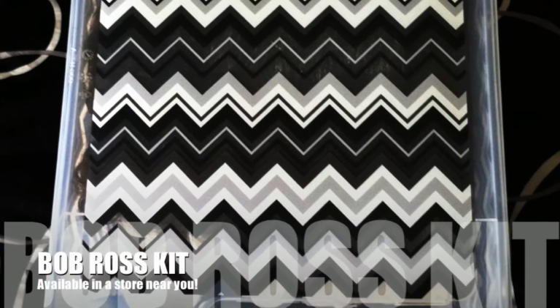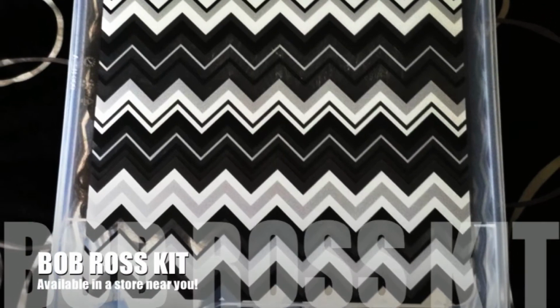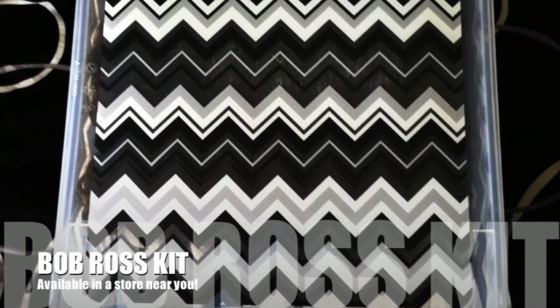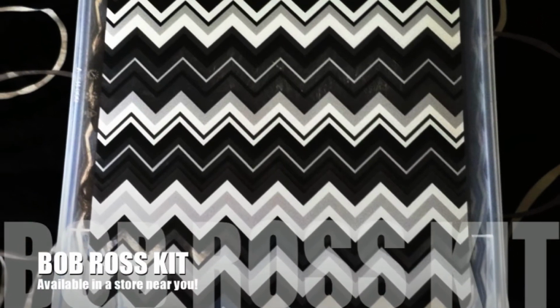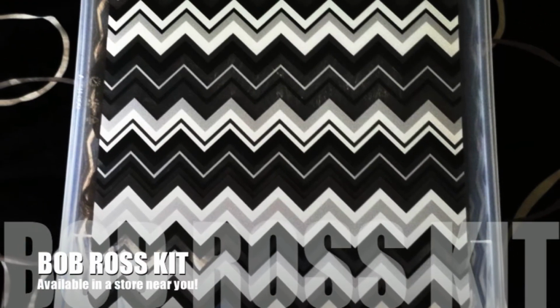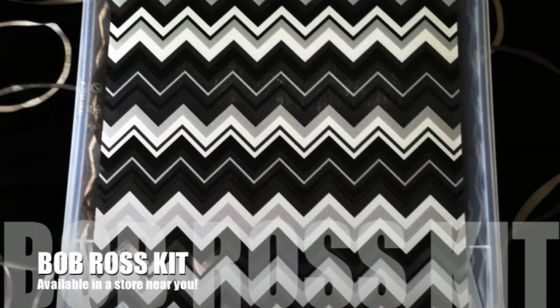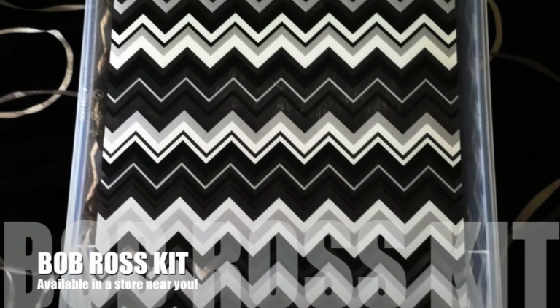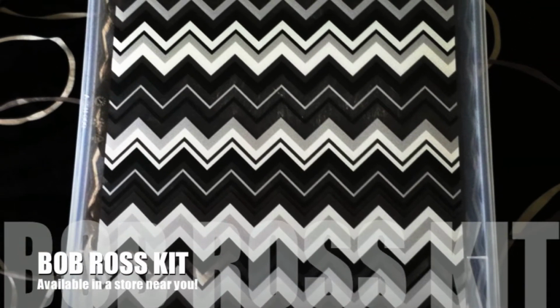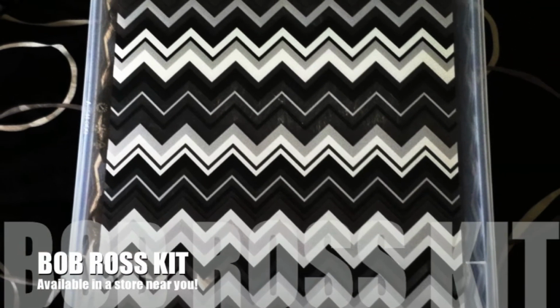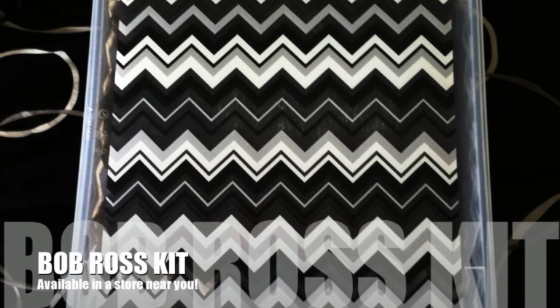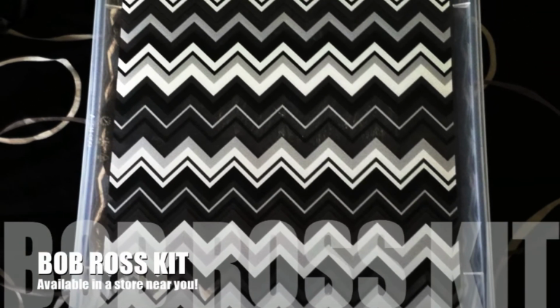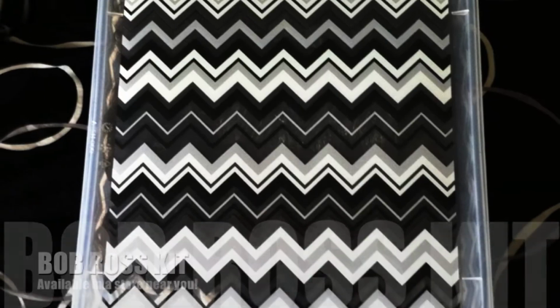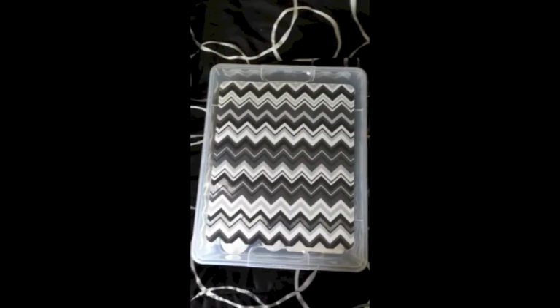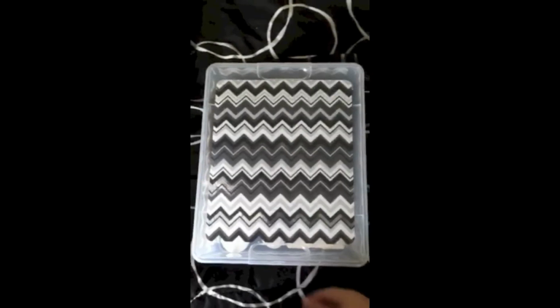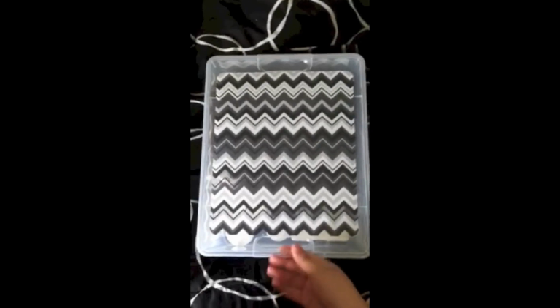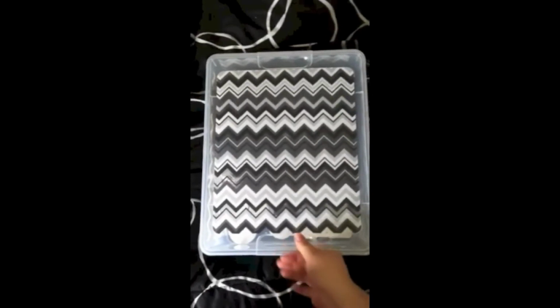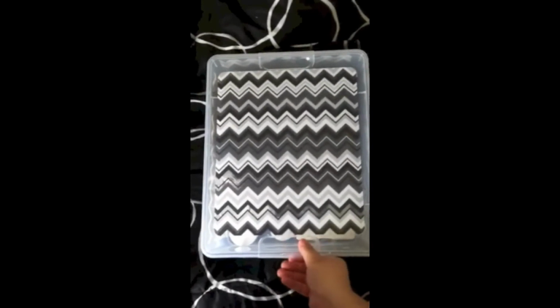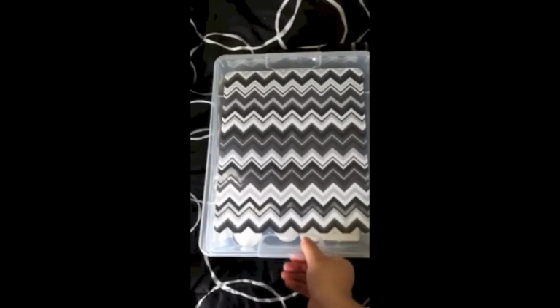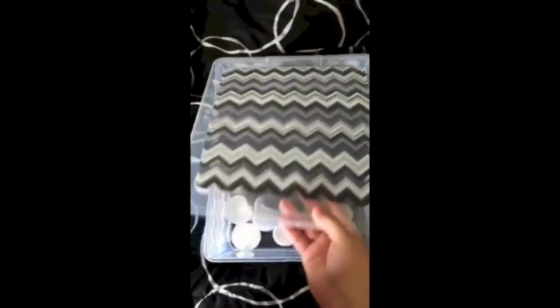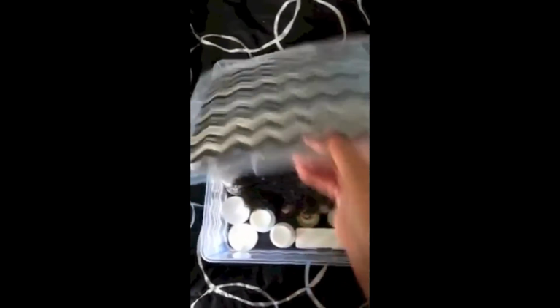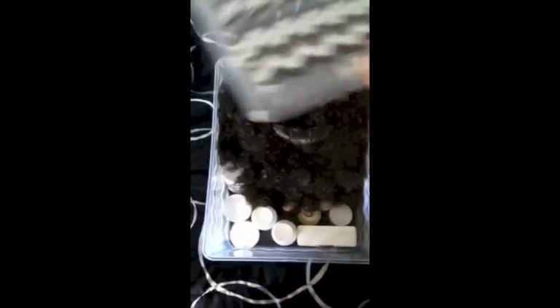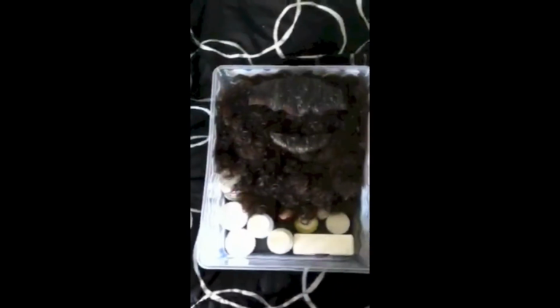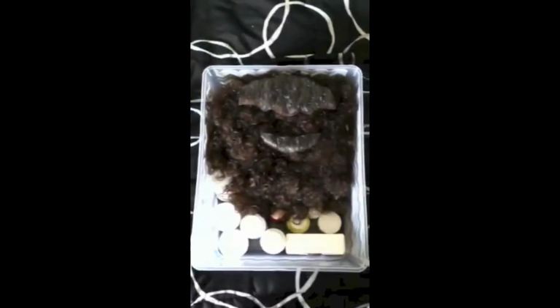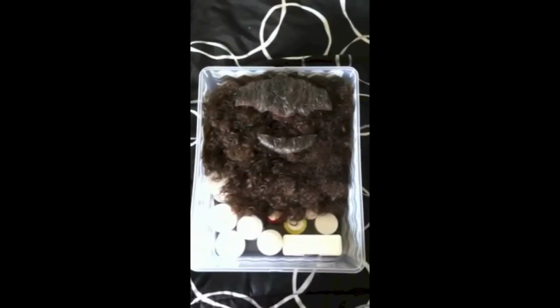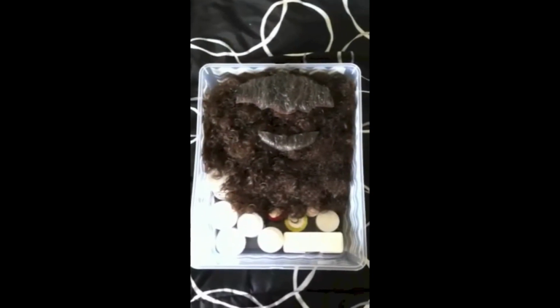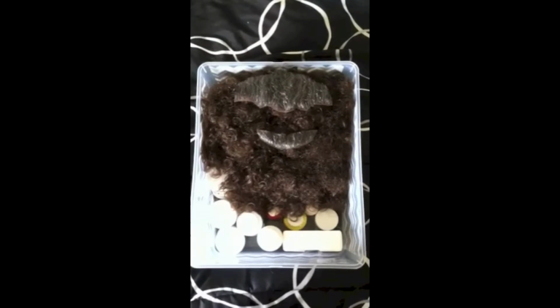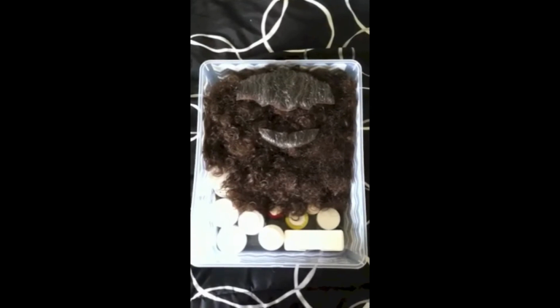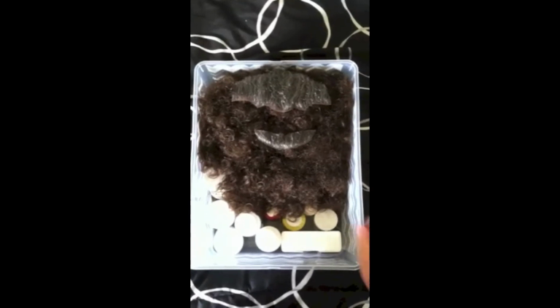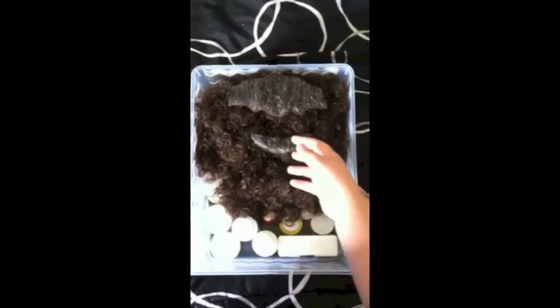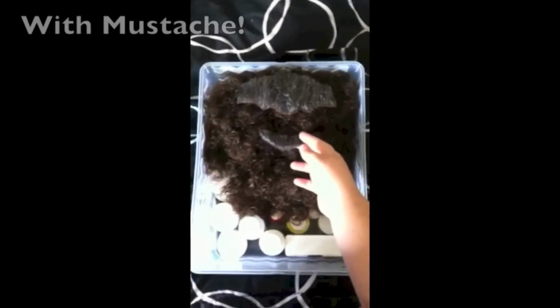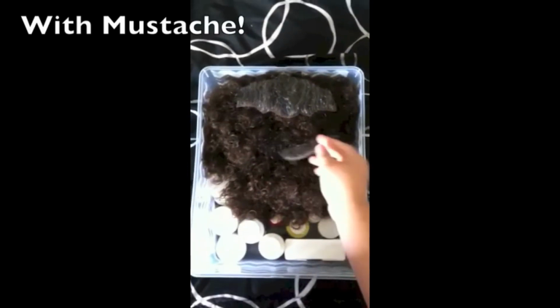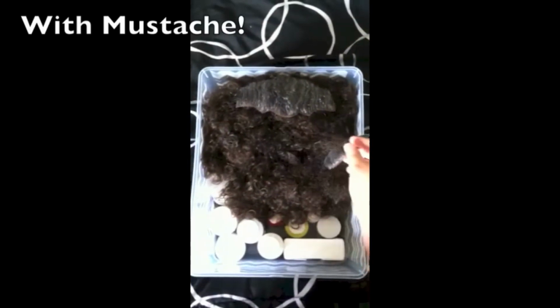It's the magic Bob Ross kit, ages 3 and up. The Bob Ross kit comes with everything you'll need to become a great painter. It includes his mustache.